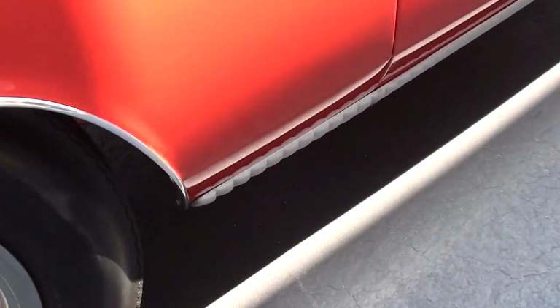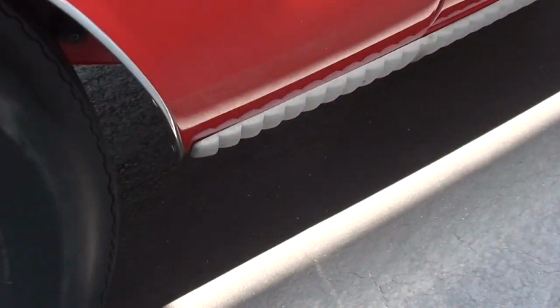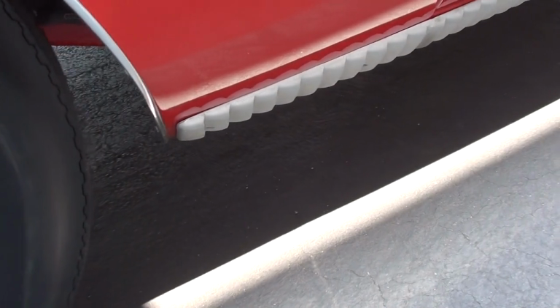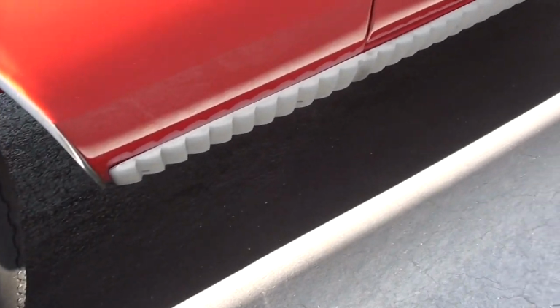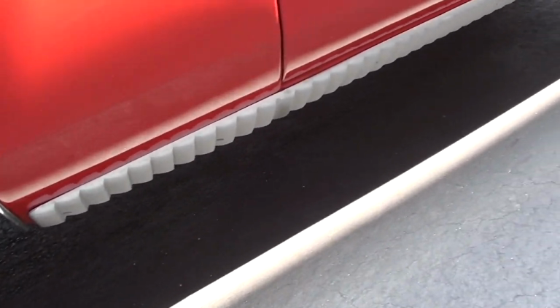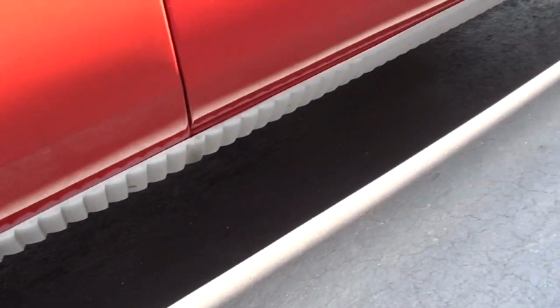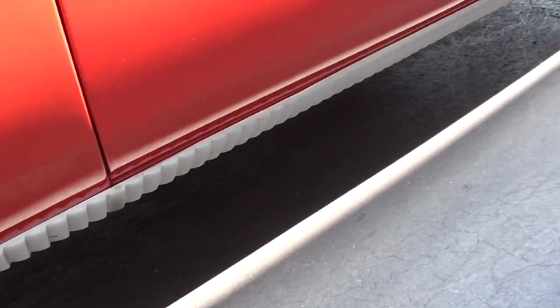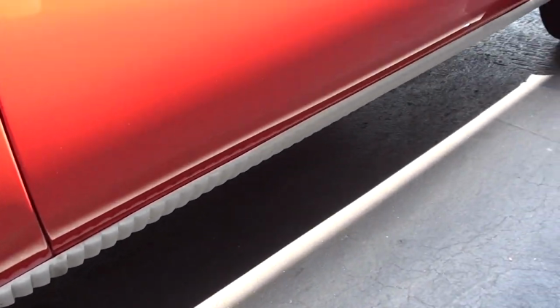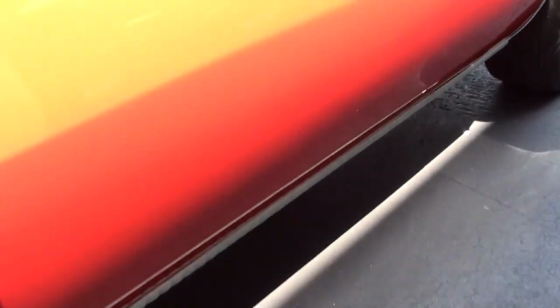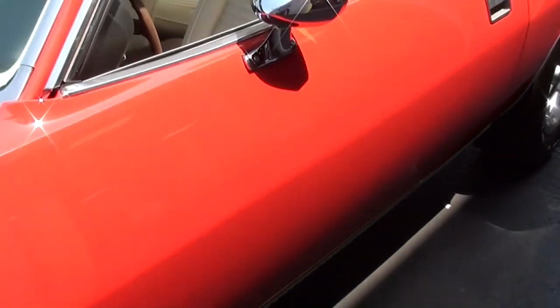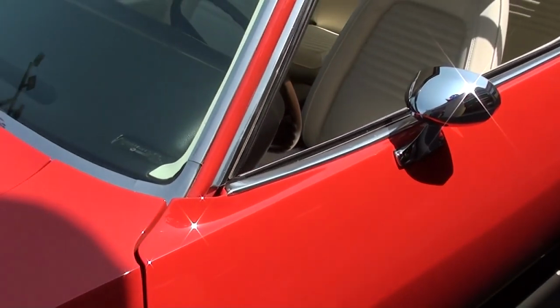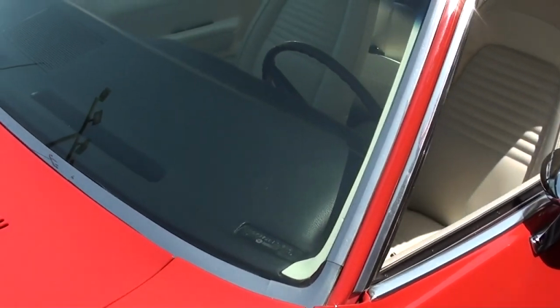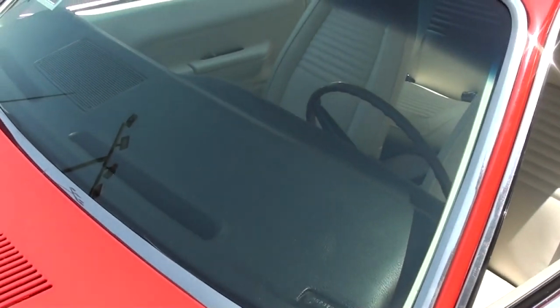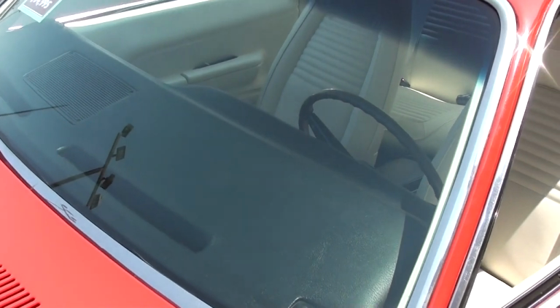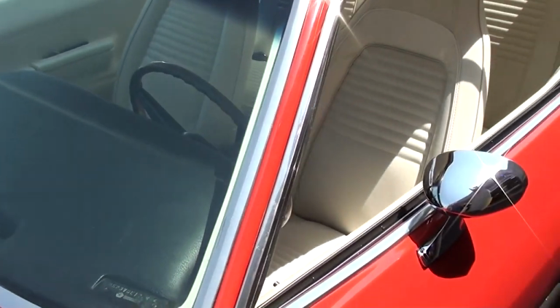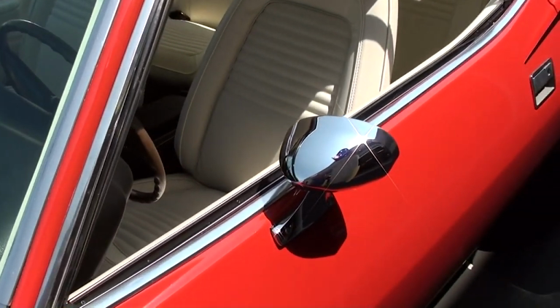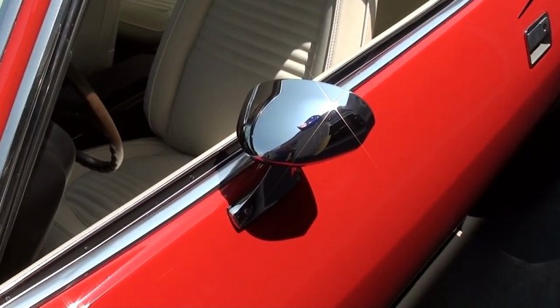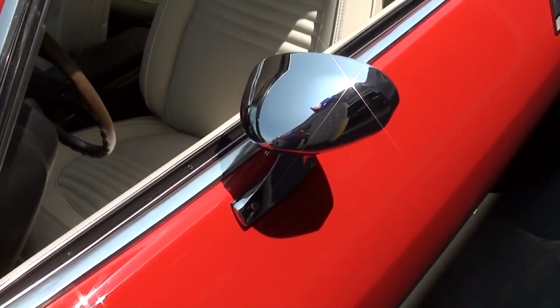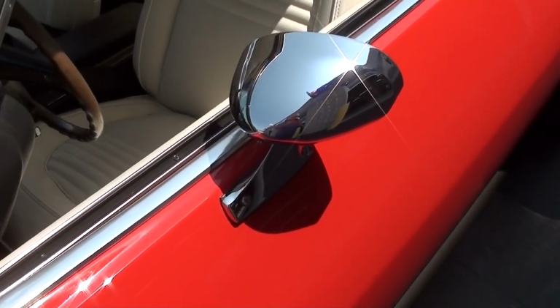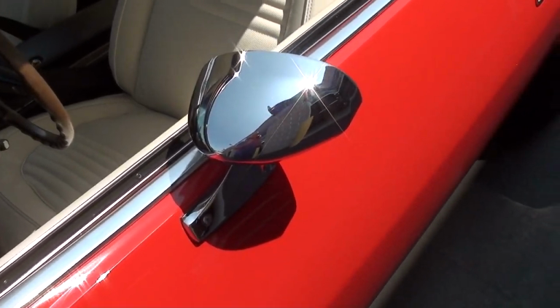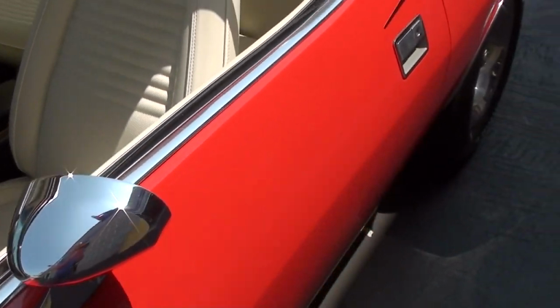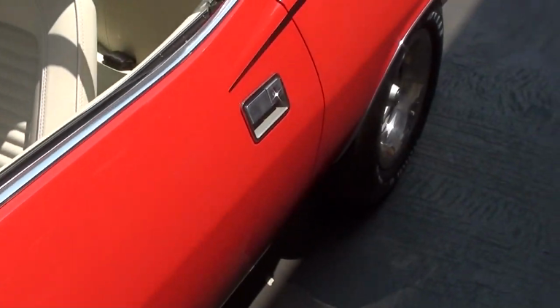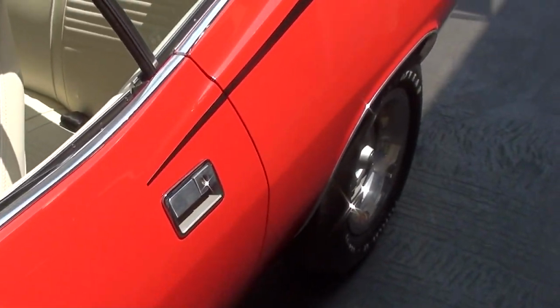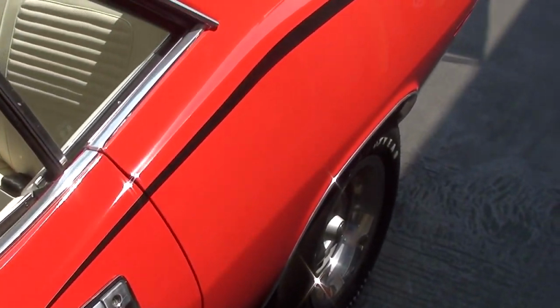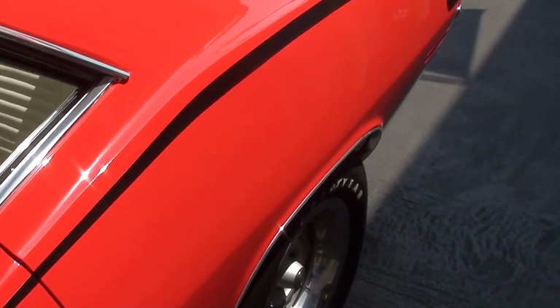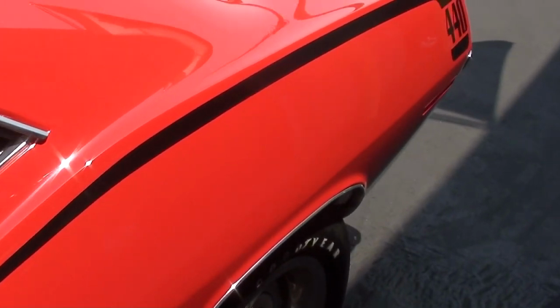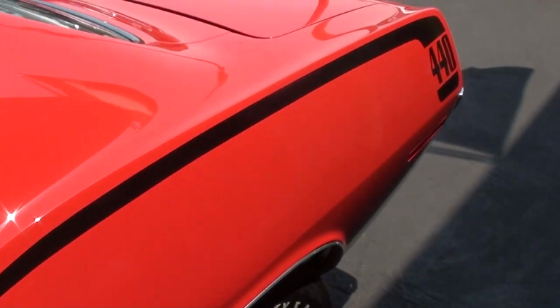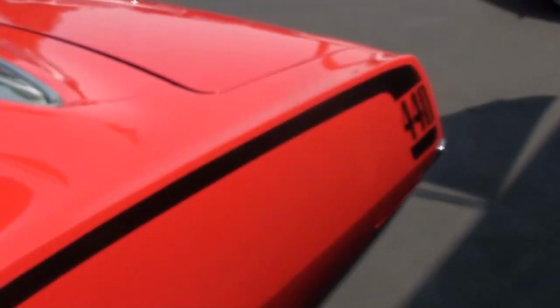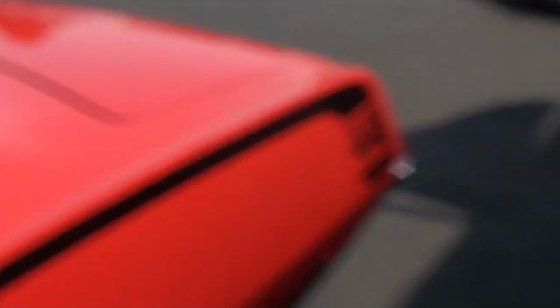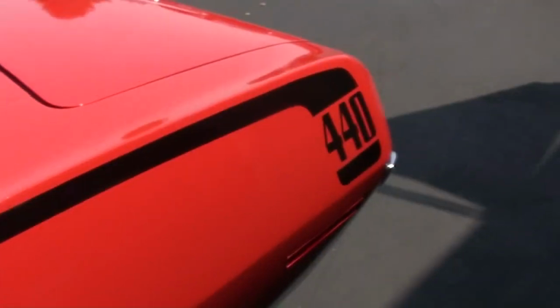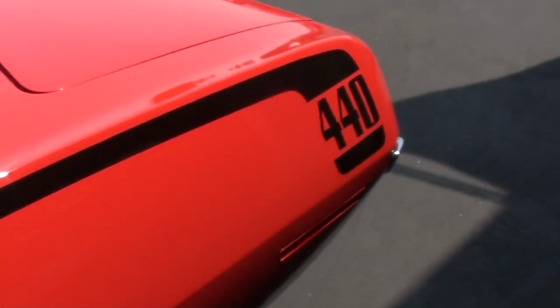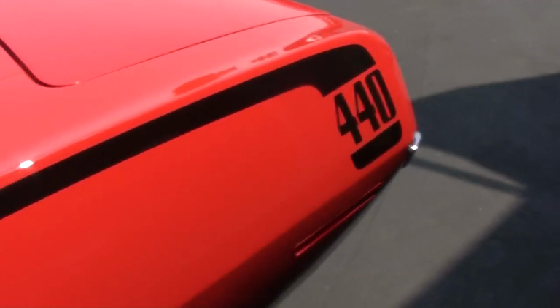You can see it's riding on the correct Raleigh wheels with the Goodyear Polyglass tires. And you can see that special rocker treatment they have there — very nice. The glass looks like new and it has the nice chrome mirror. And back here you have the hockey stripes with the 440 there.